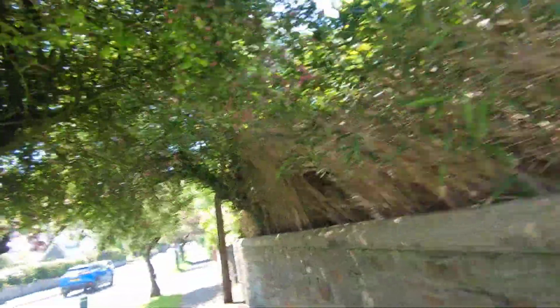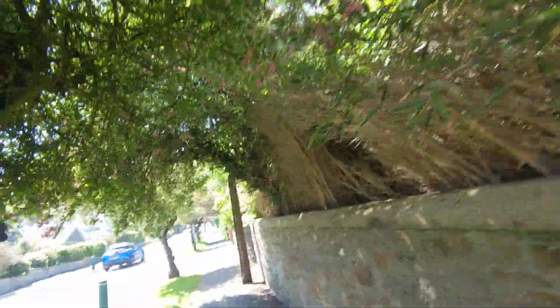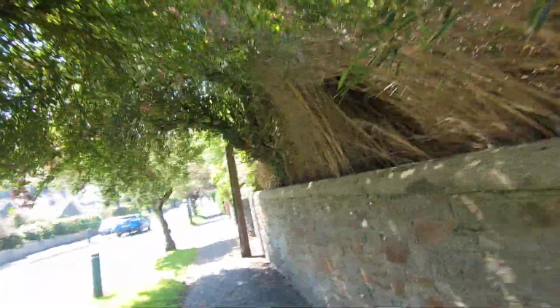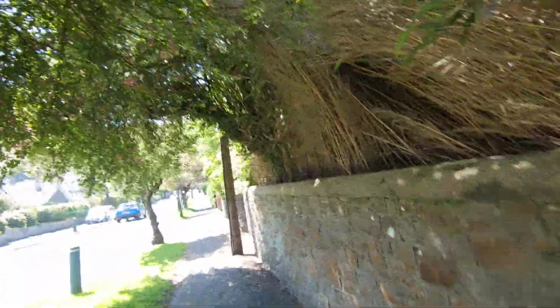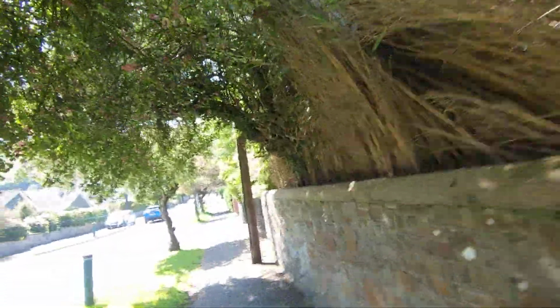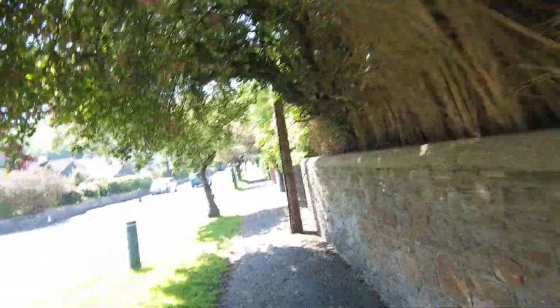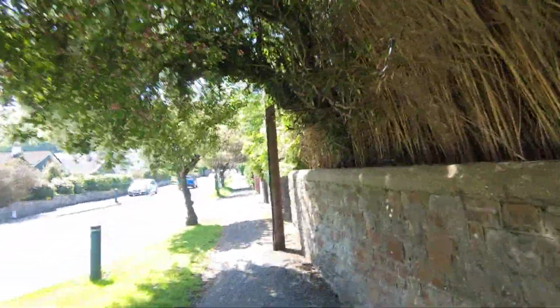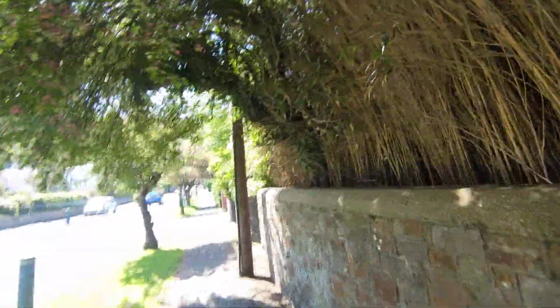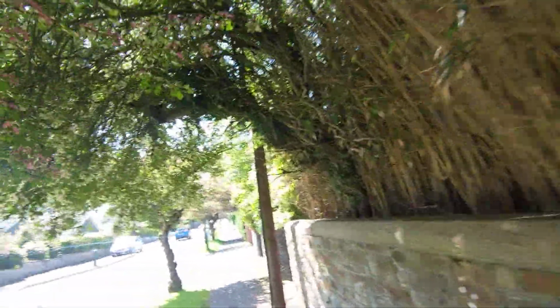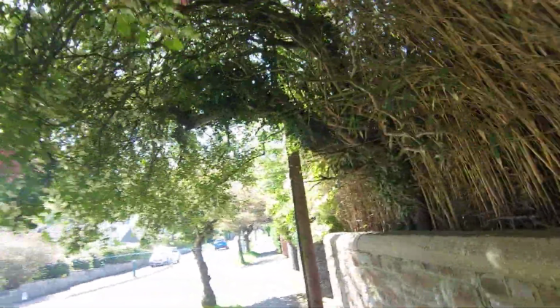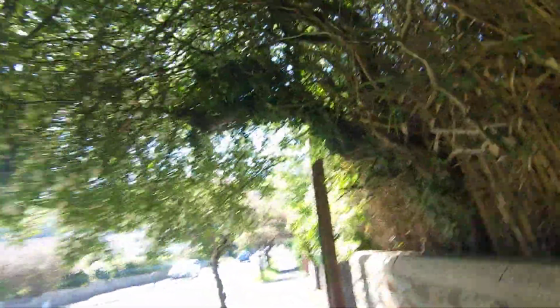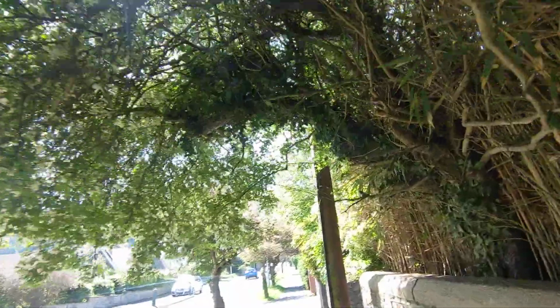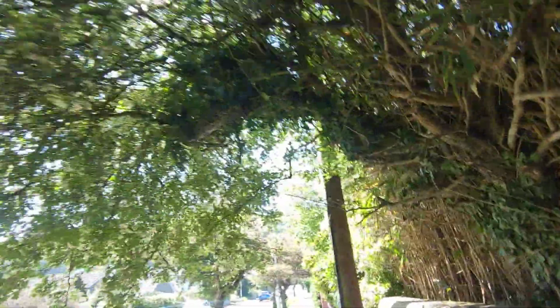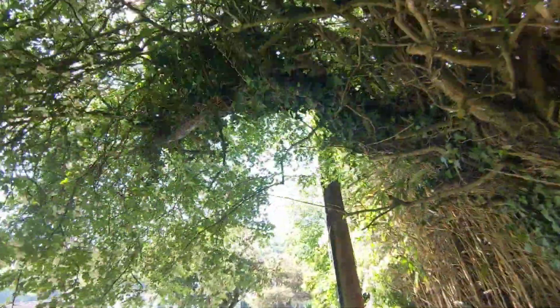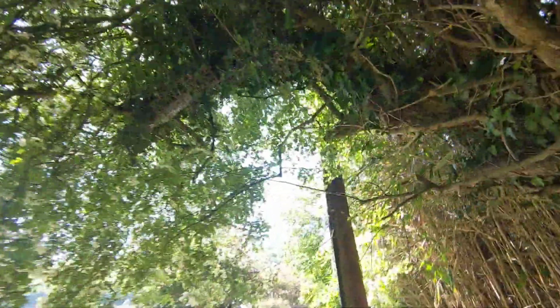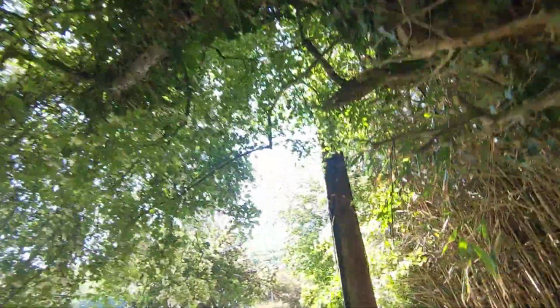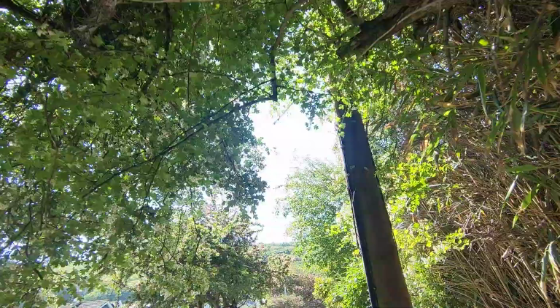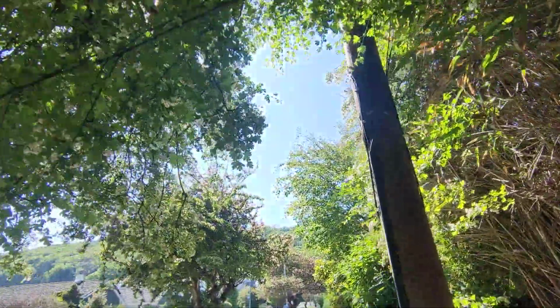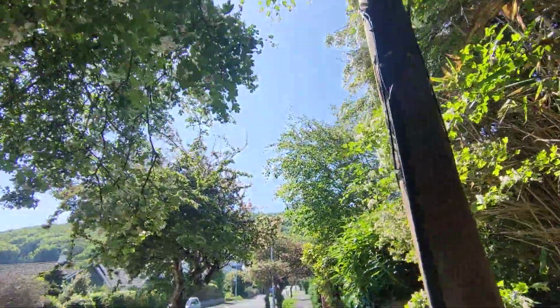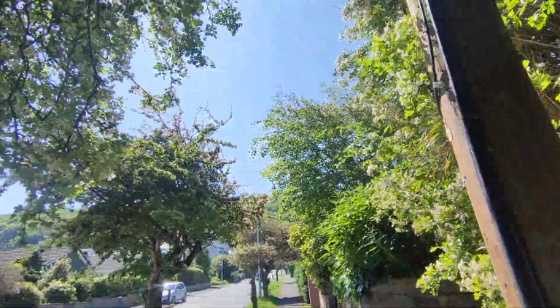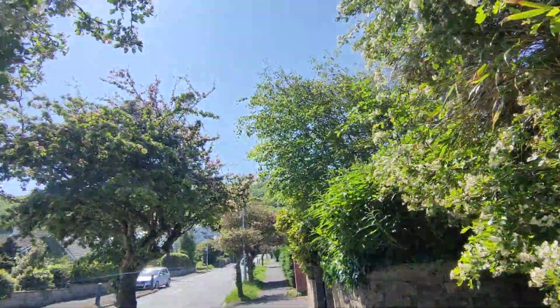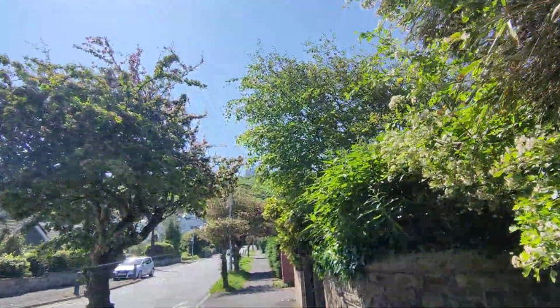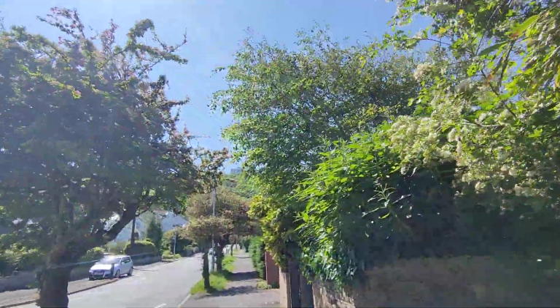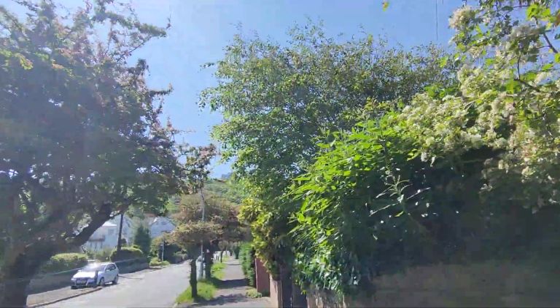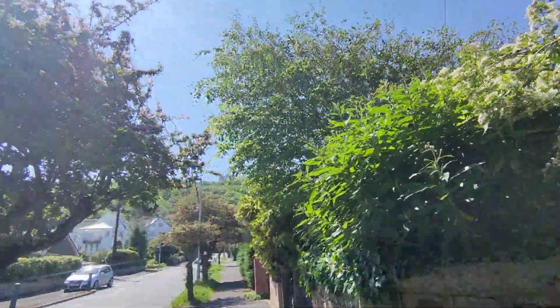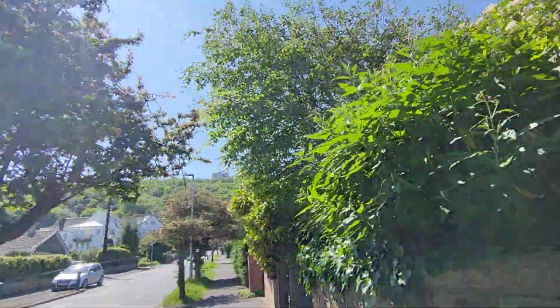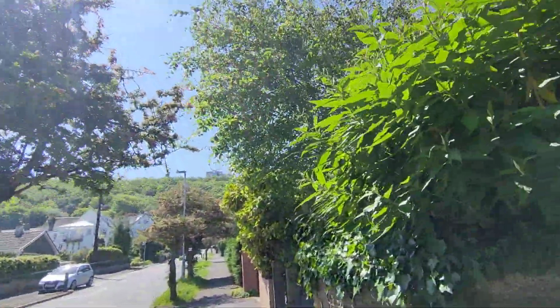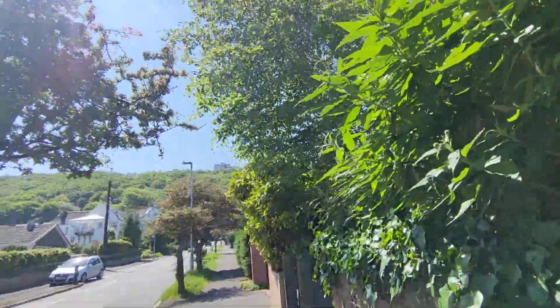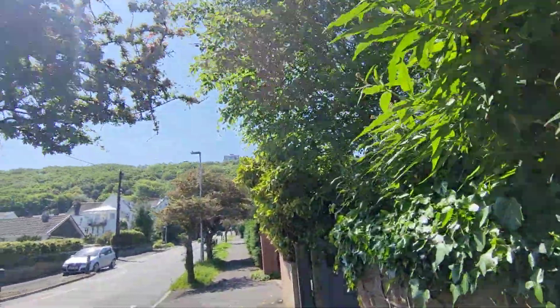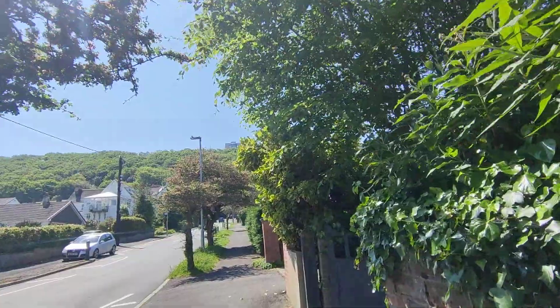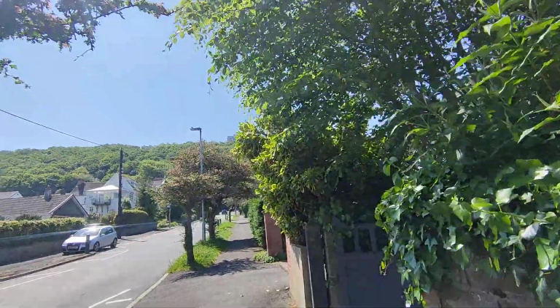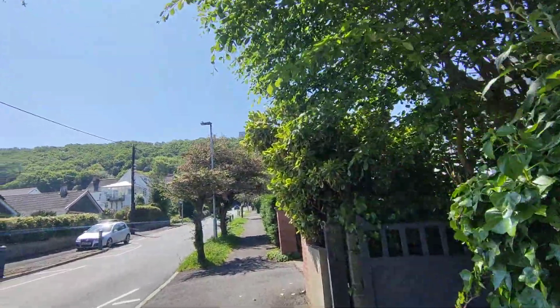We're into our gardening. We like our greenery, don't we, Bob?